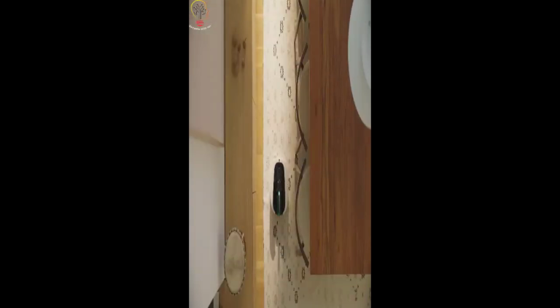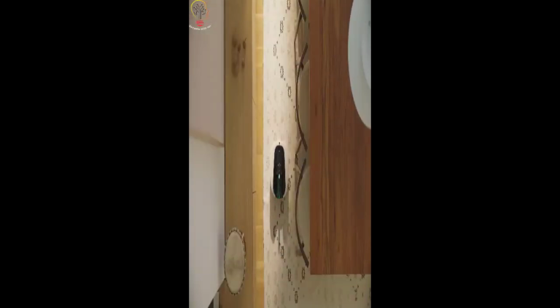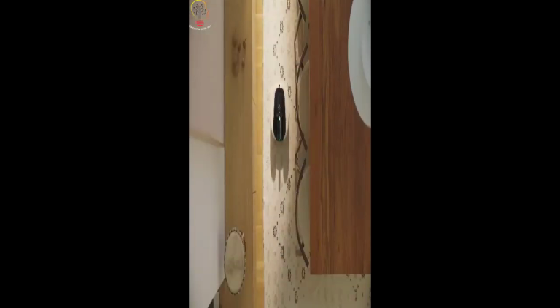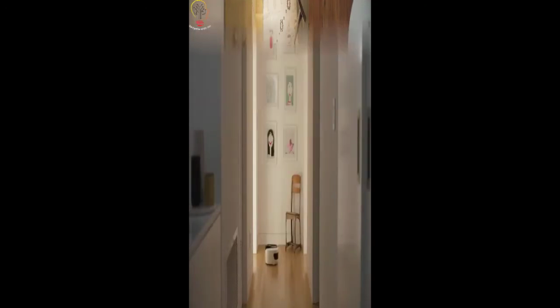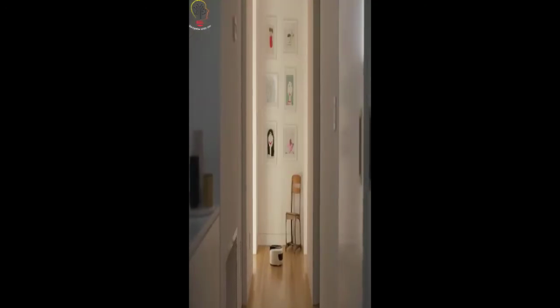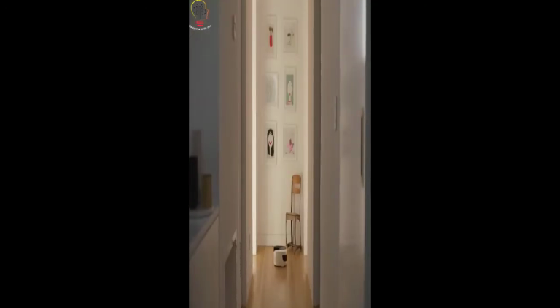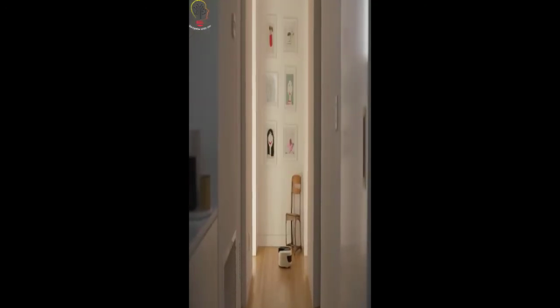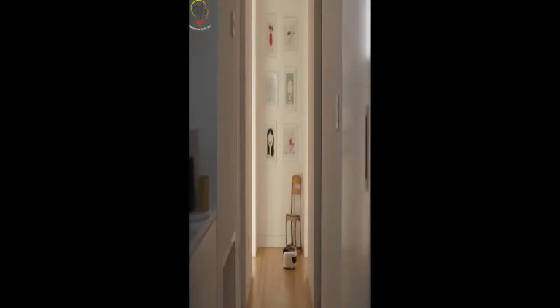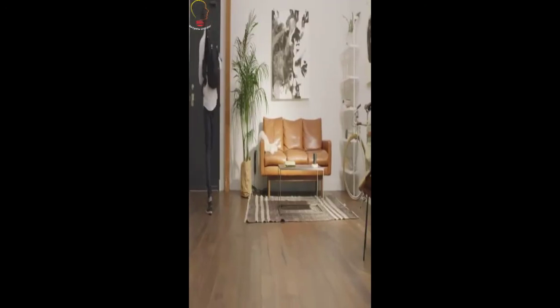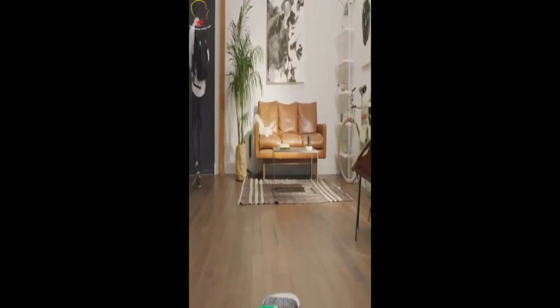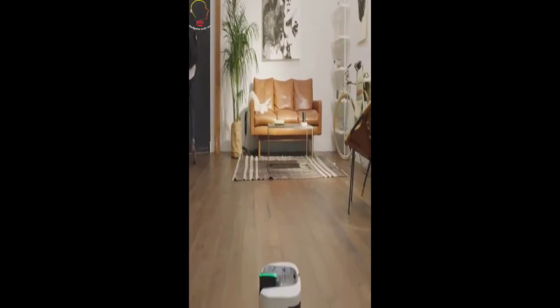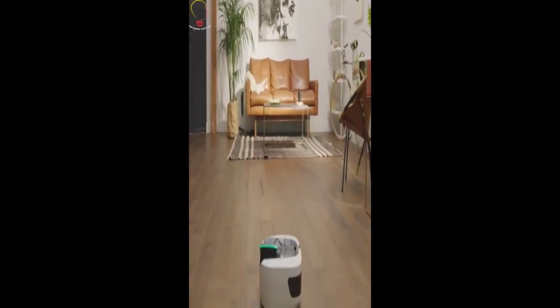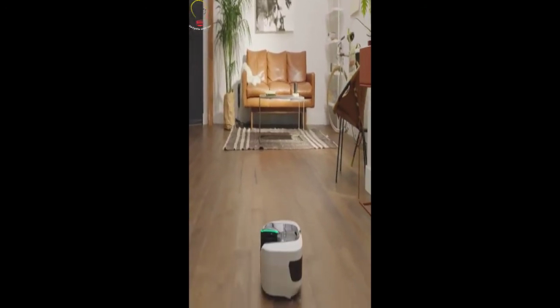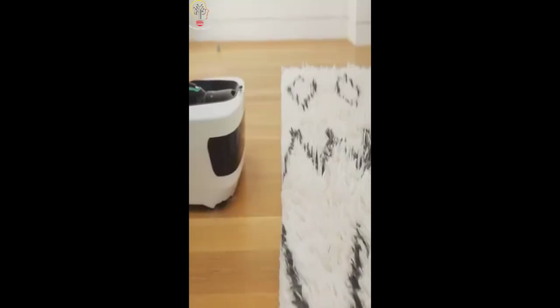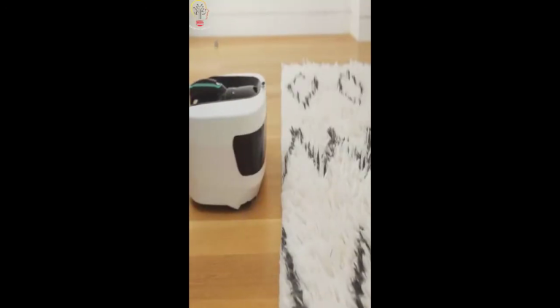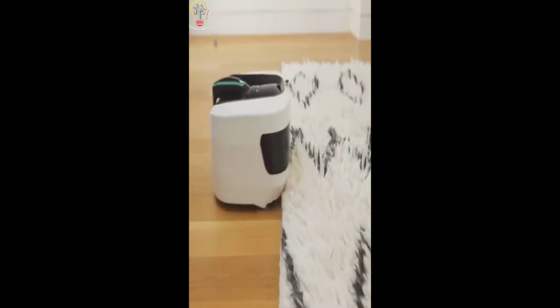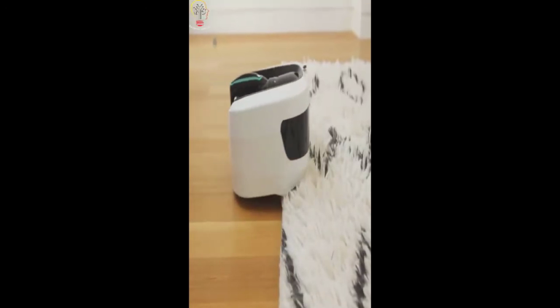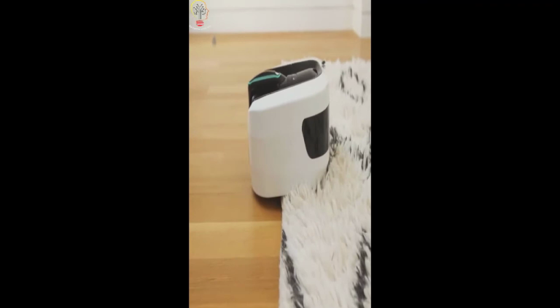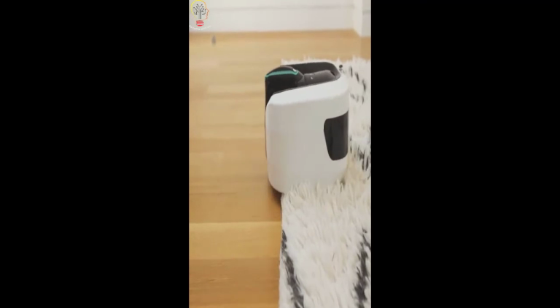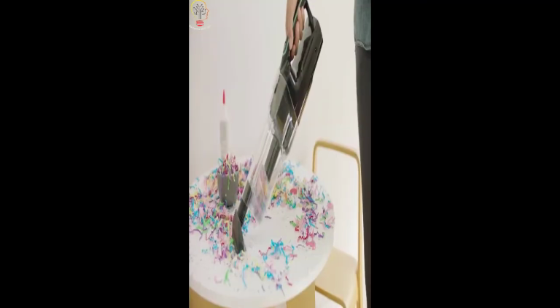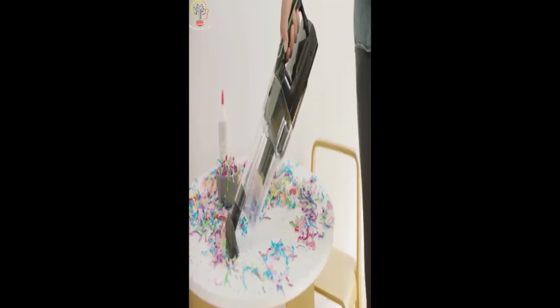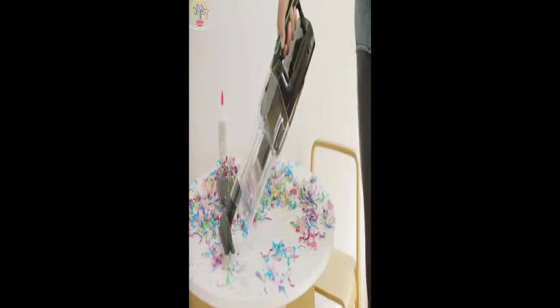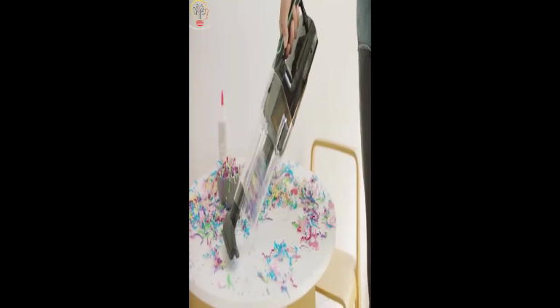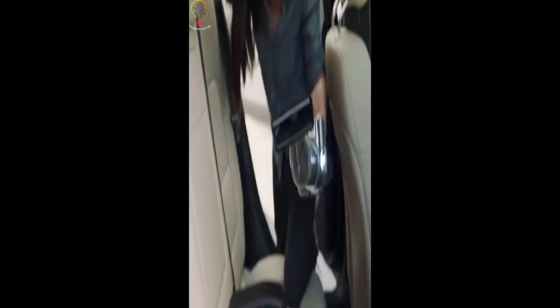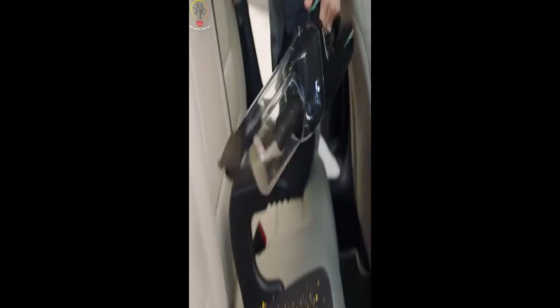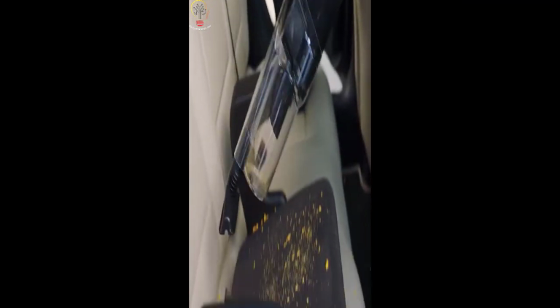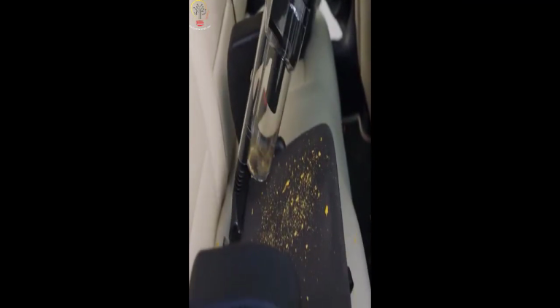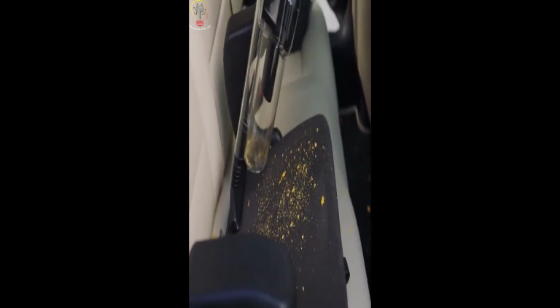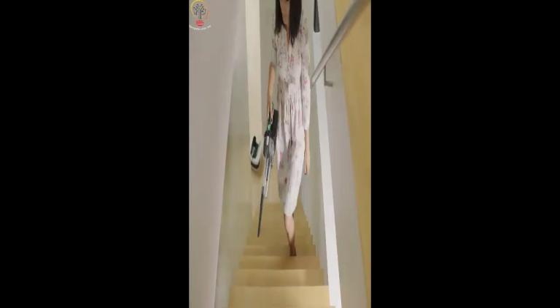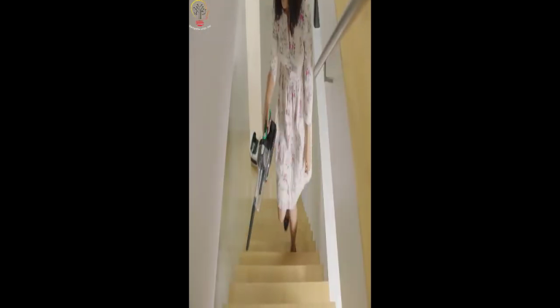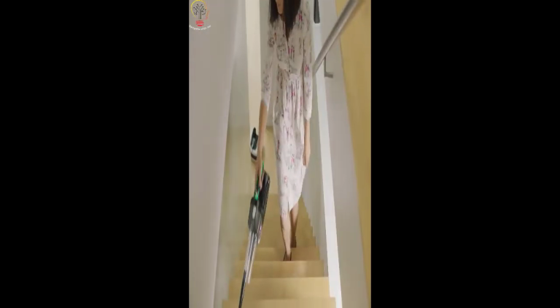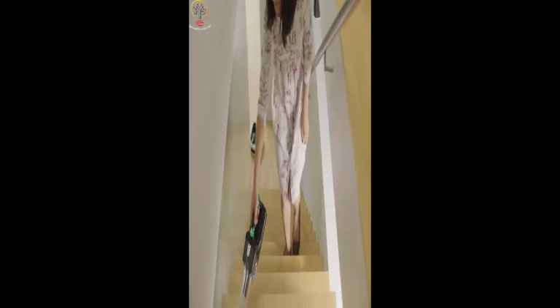Powered by a world-class motor, the high-pressure suction leaves no crumb, dust, or hair behind, no matter the surface. Super strong cyclonic suction here means dirt can't escape out here either.